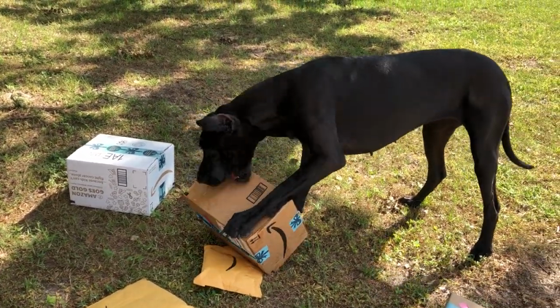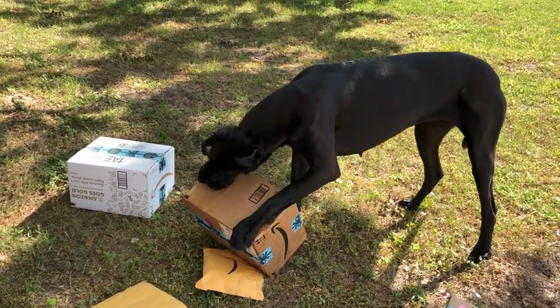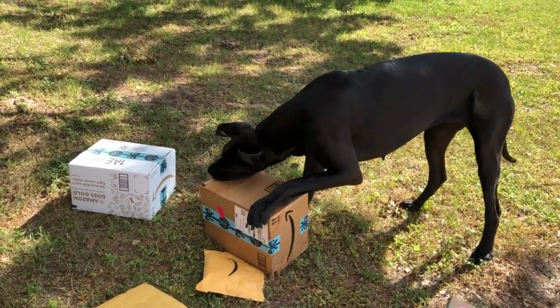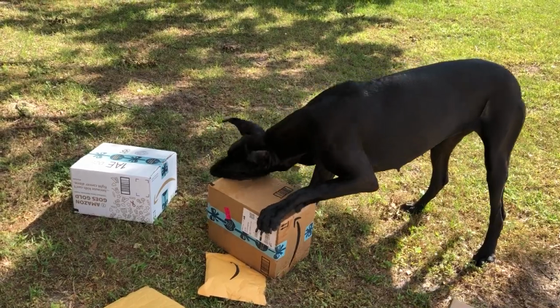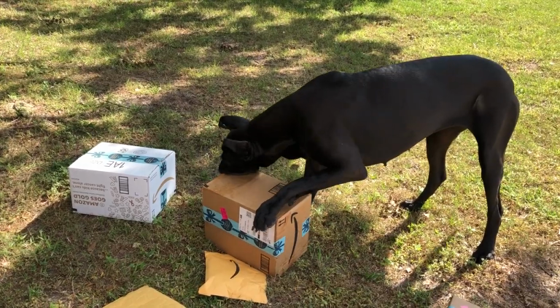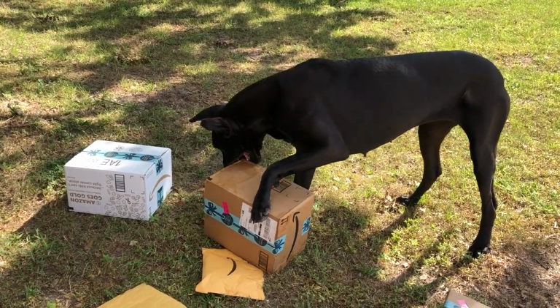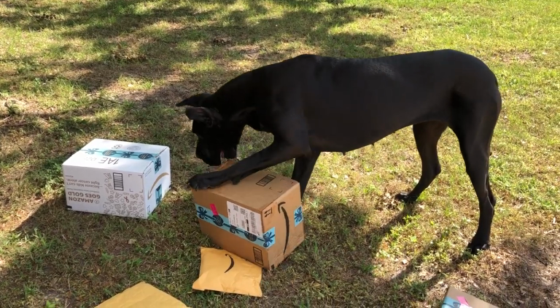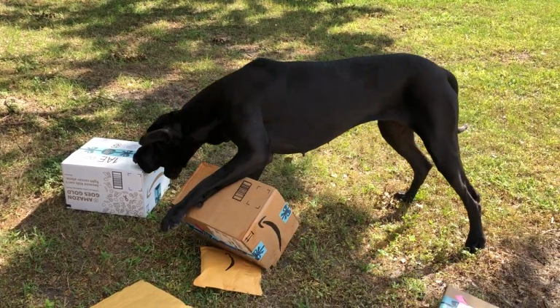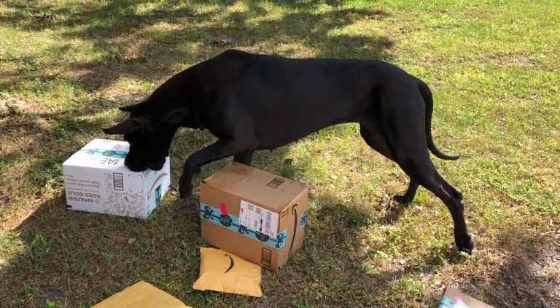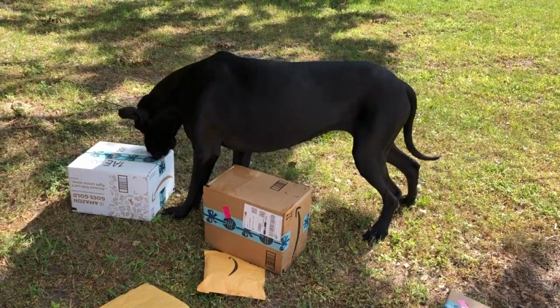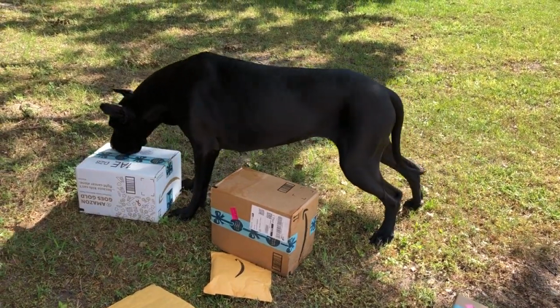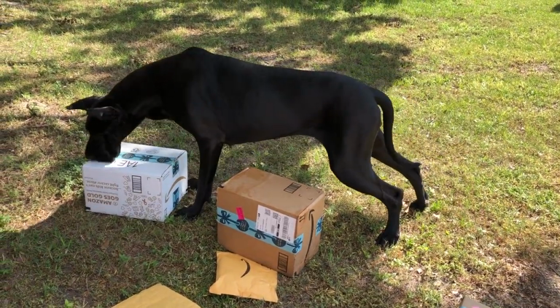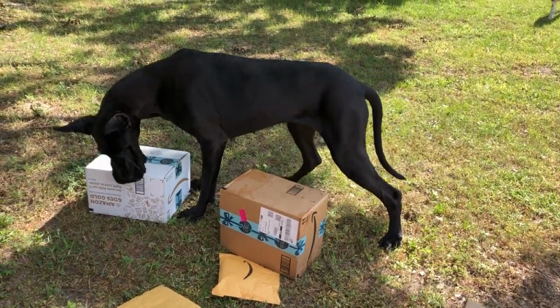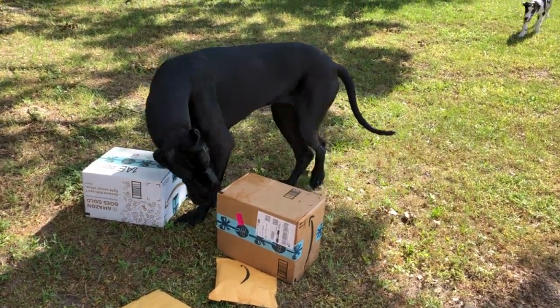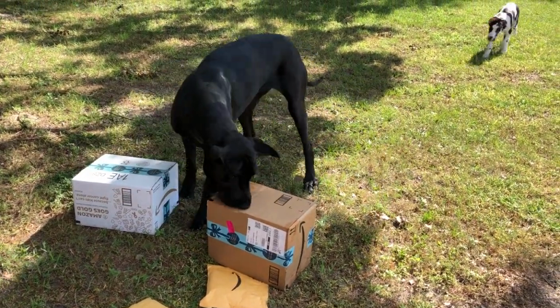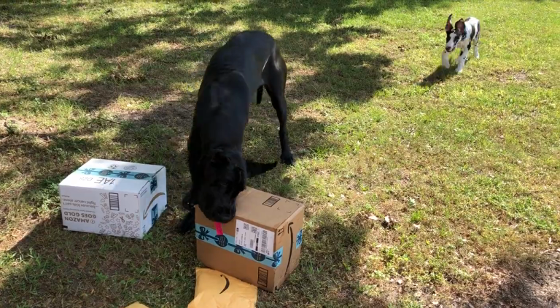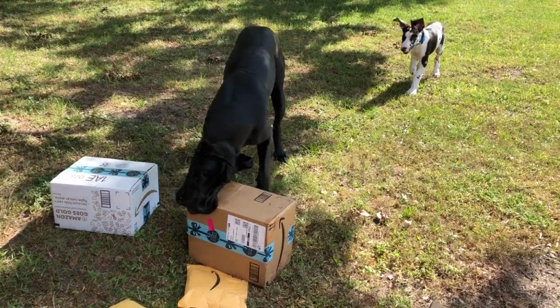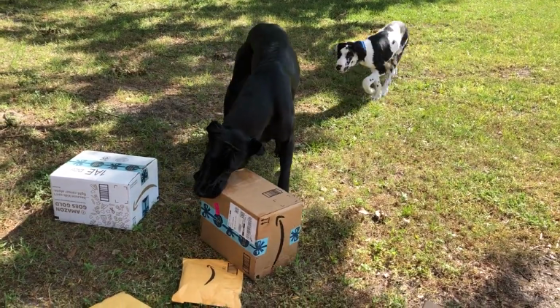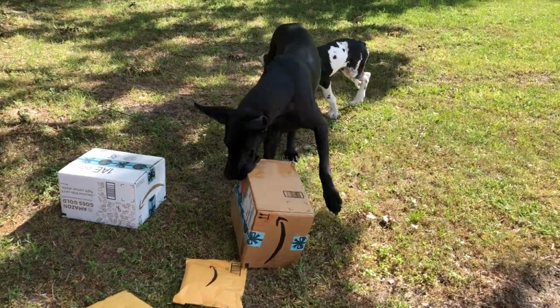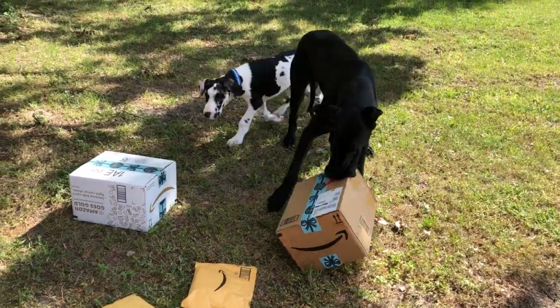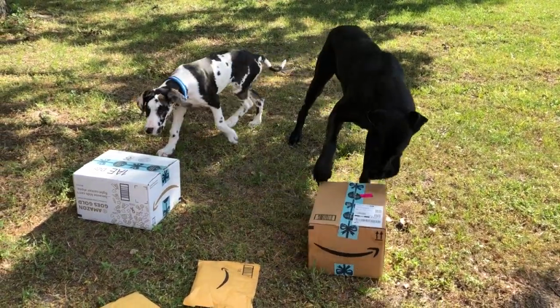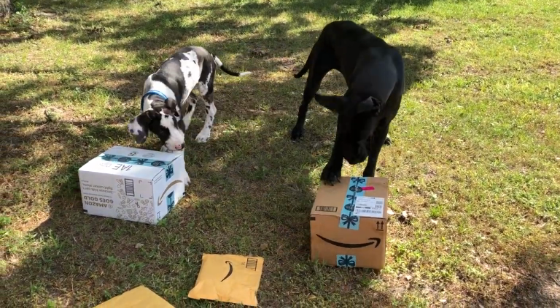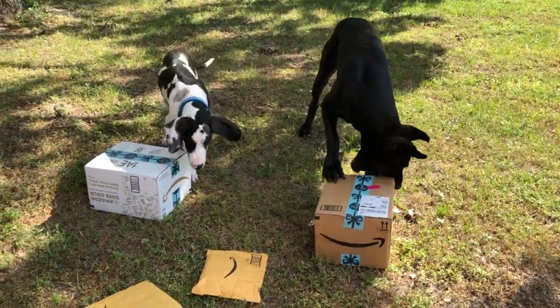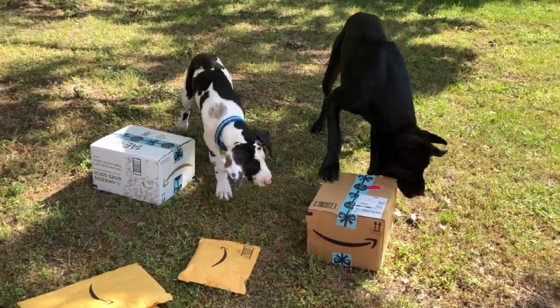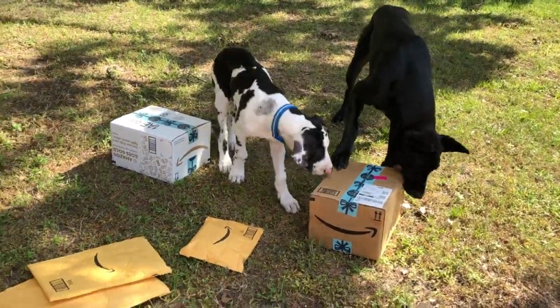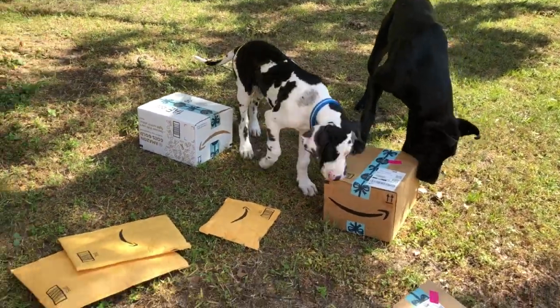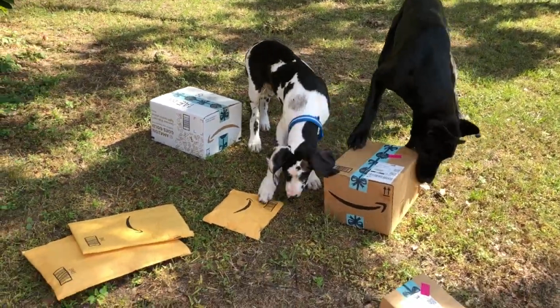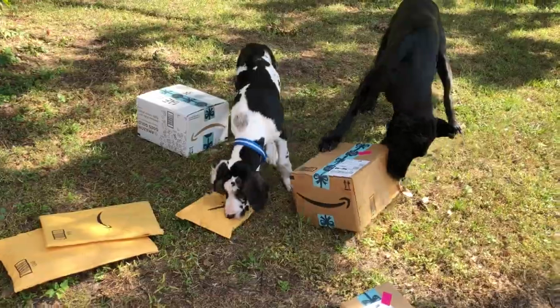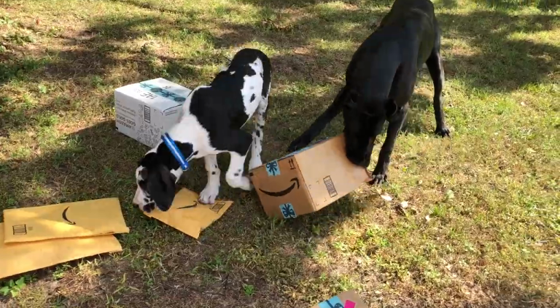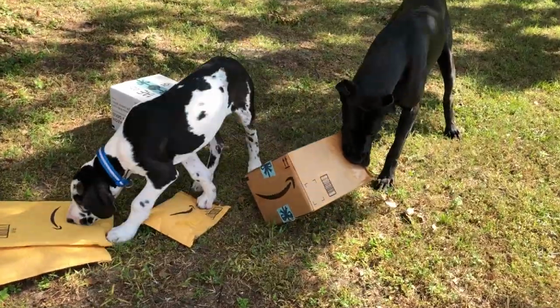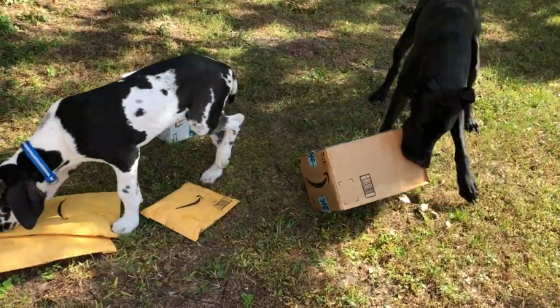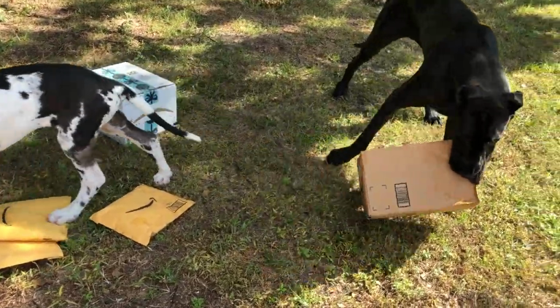Come on Ellie, you know how to open them. Hey, come on, you can't just give up. There you go. Mikey's coming to help. You teach Mikey how to open the packages.